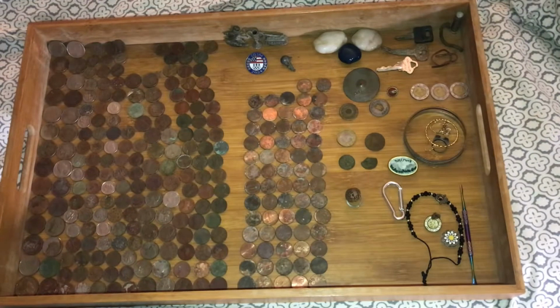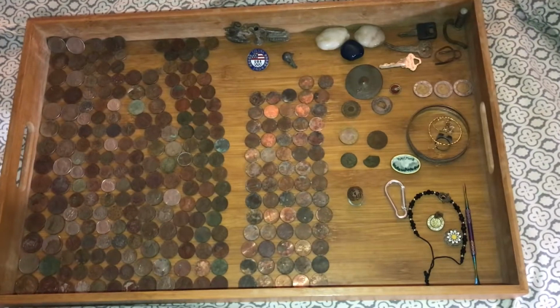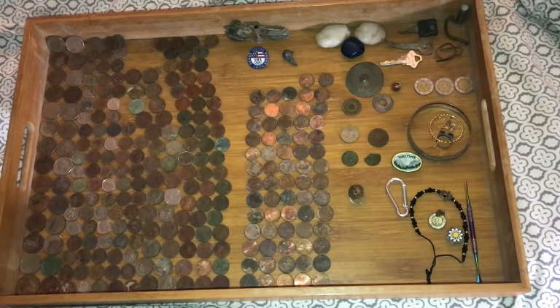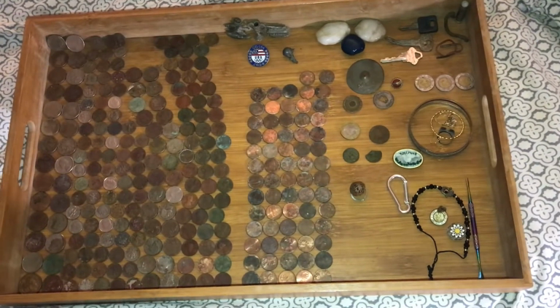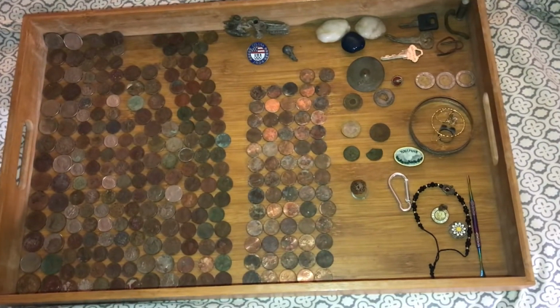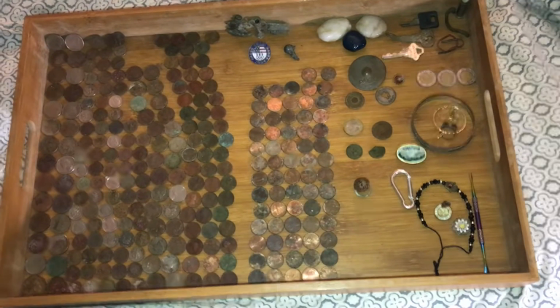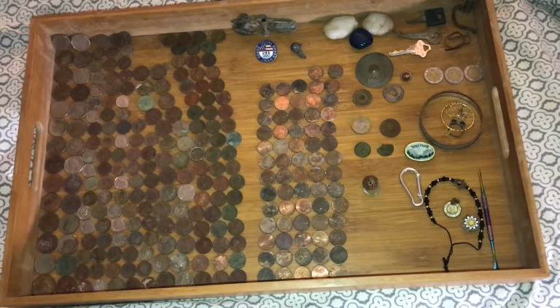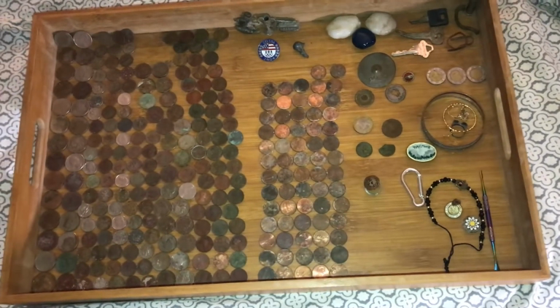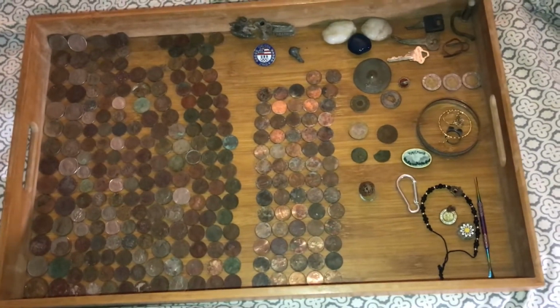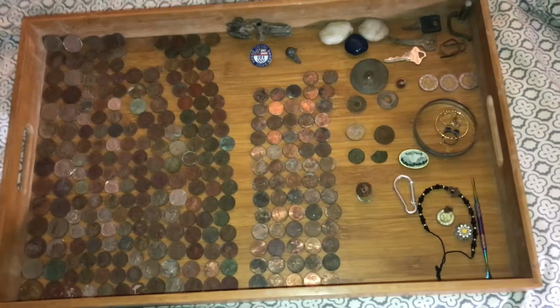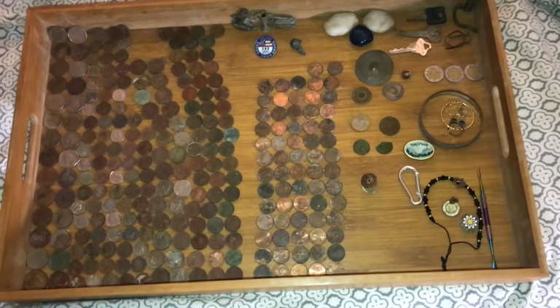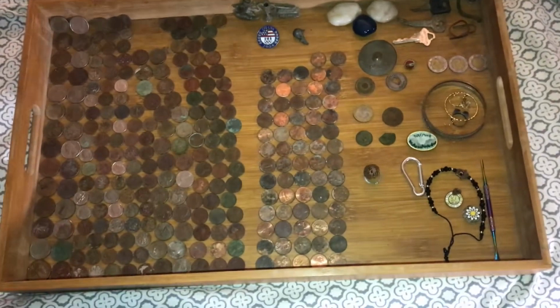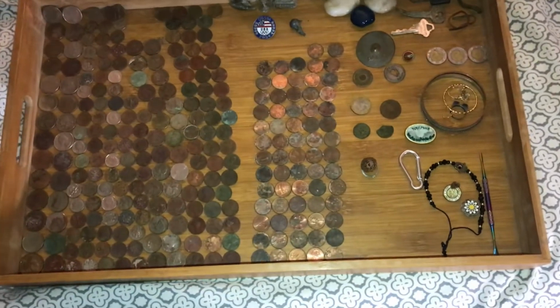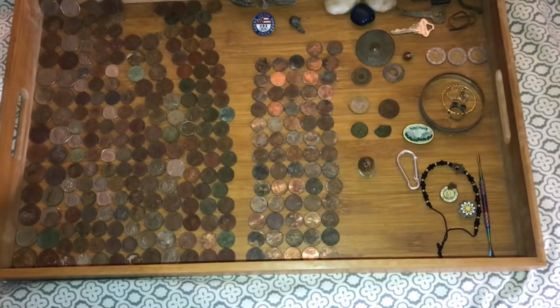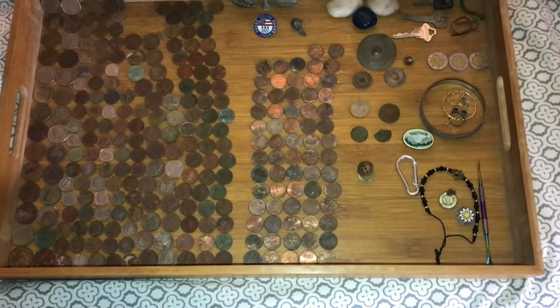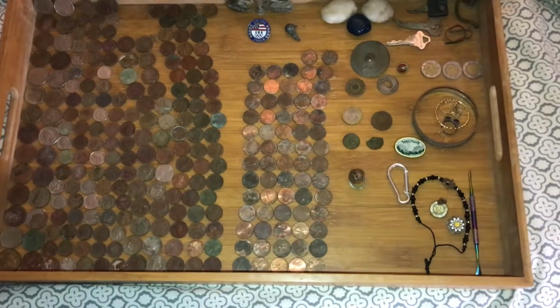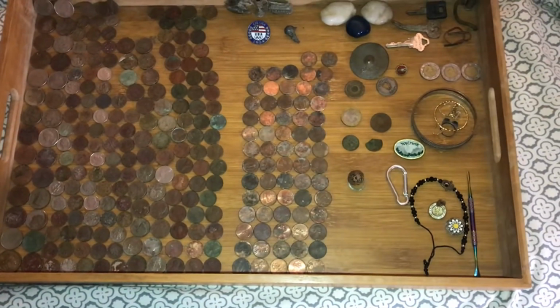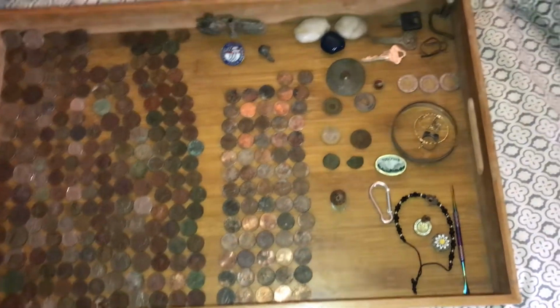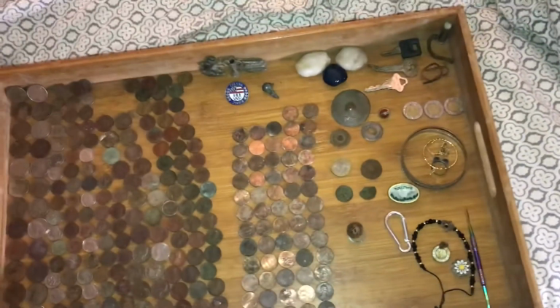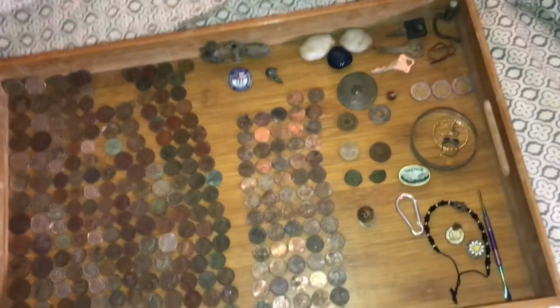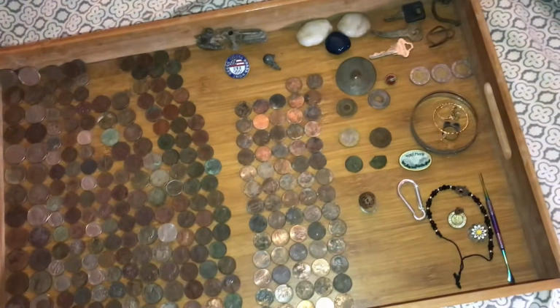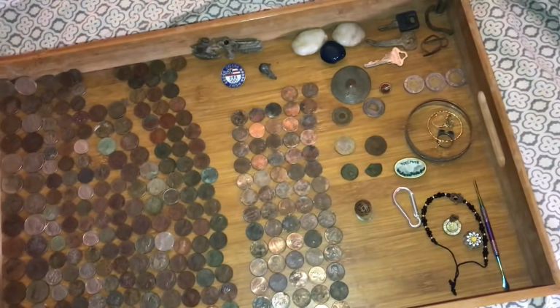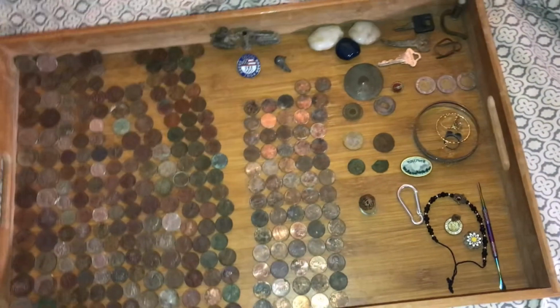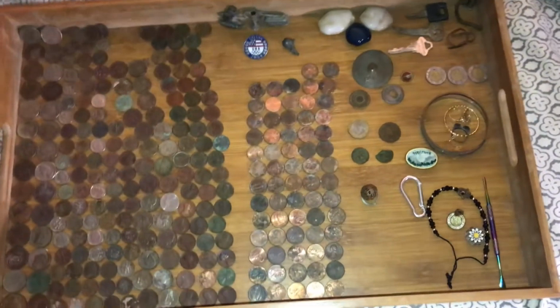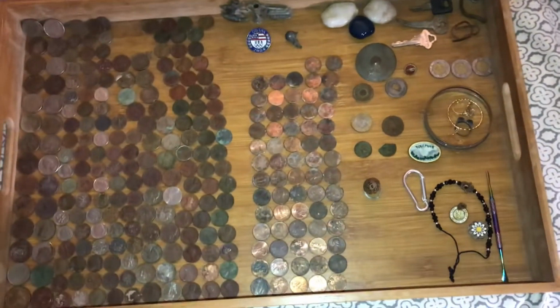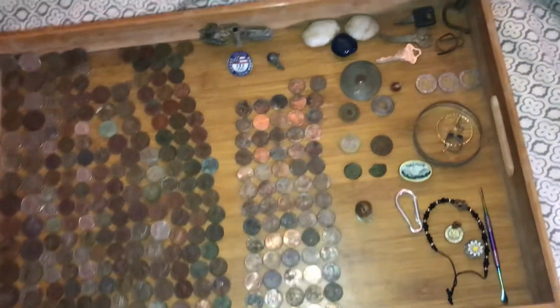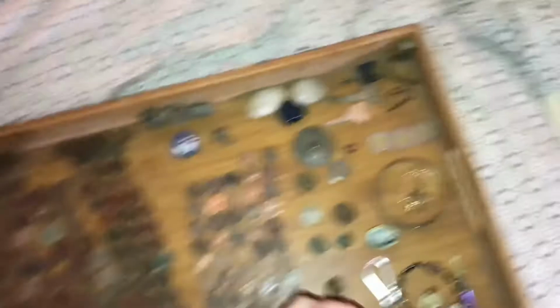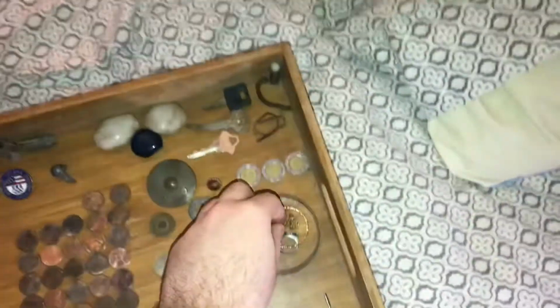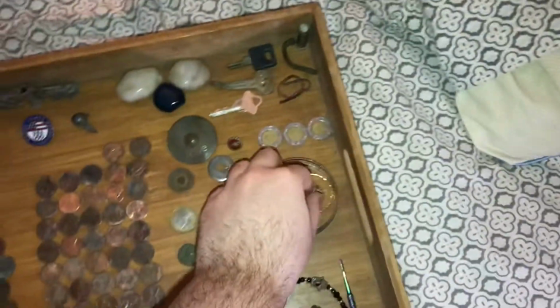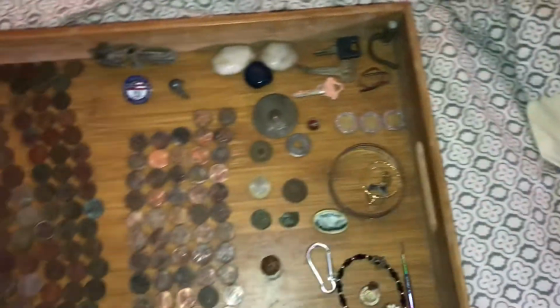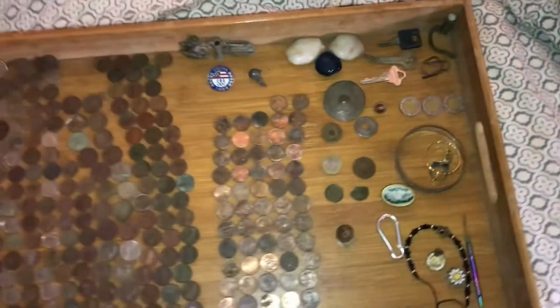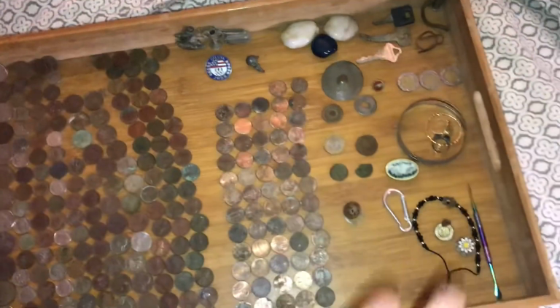Hey guys, this is Blades of Firewolf. This is probably the very first gold I found — my first gold in three and a half years. And it's my very first with the Garrett Ace 300, but I'll get to that last.